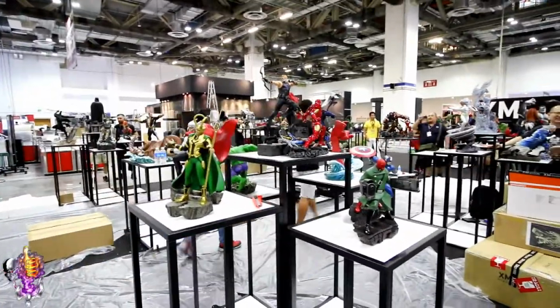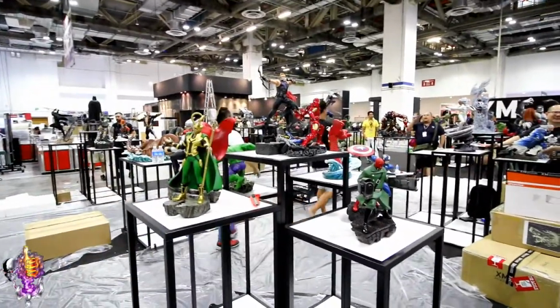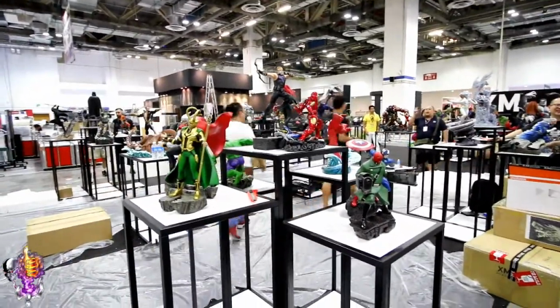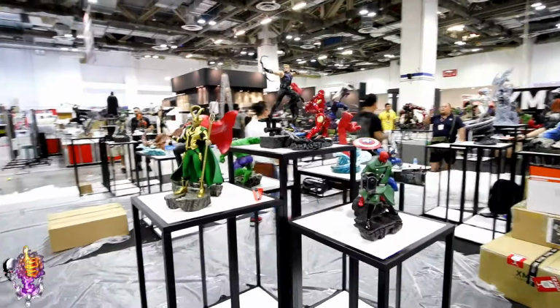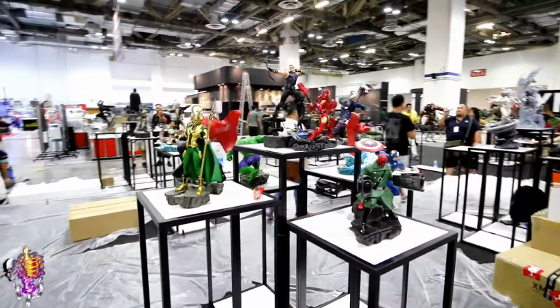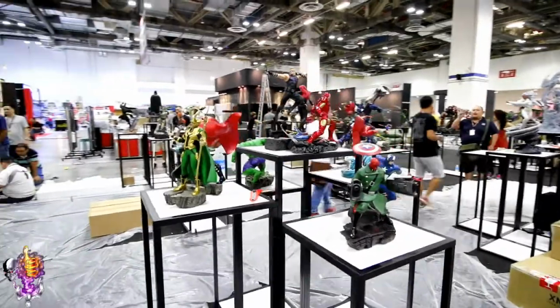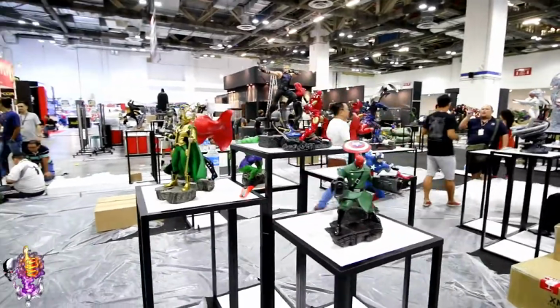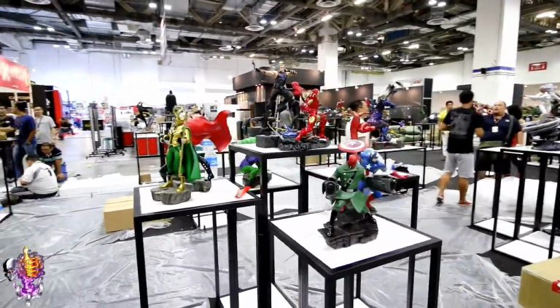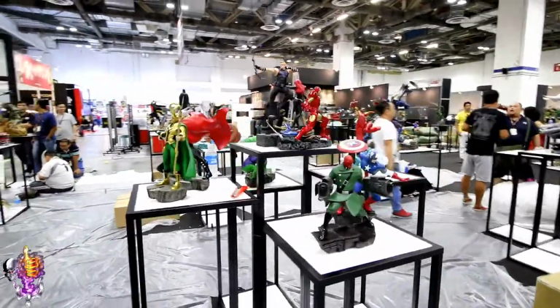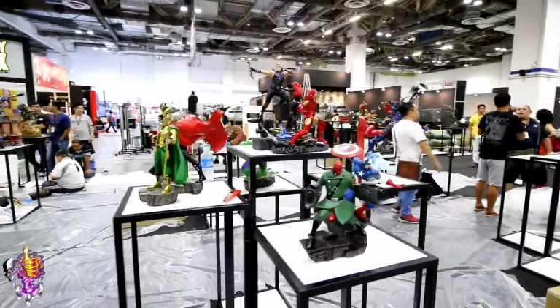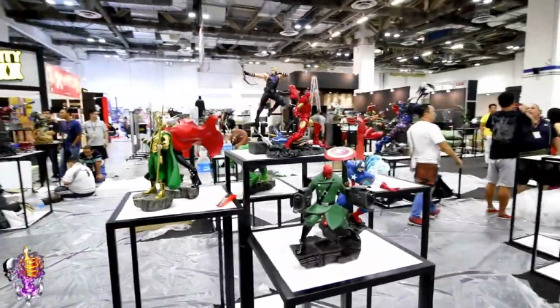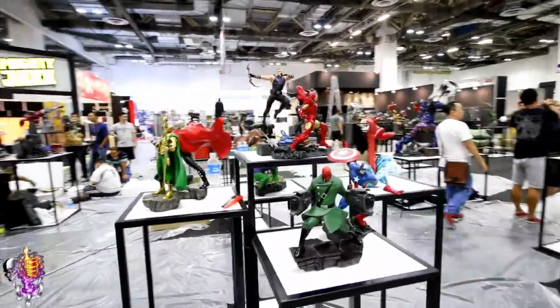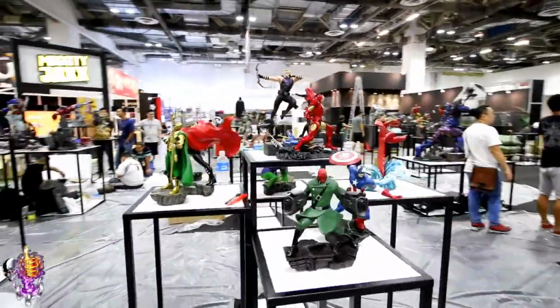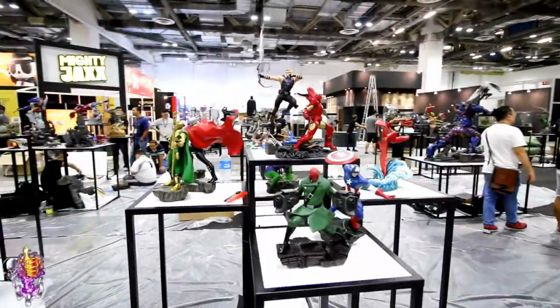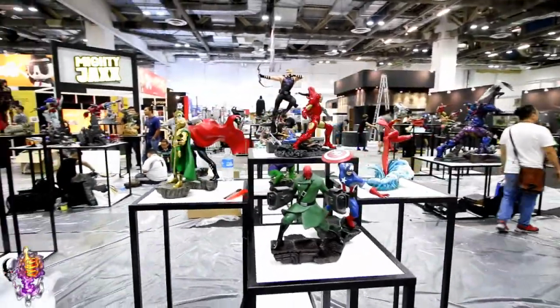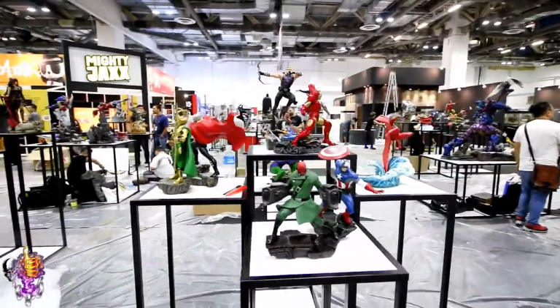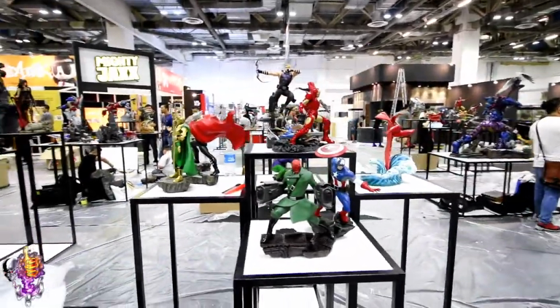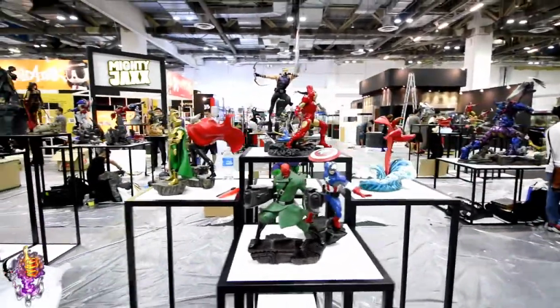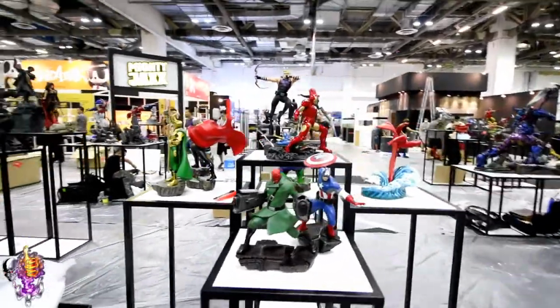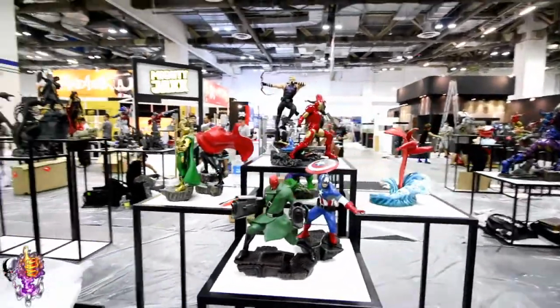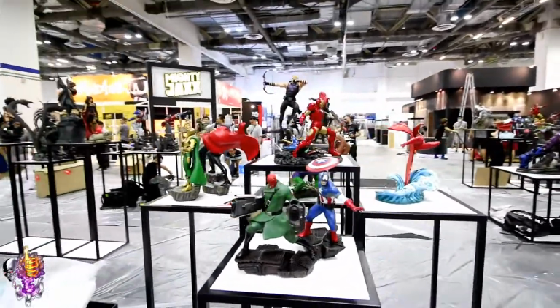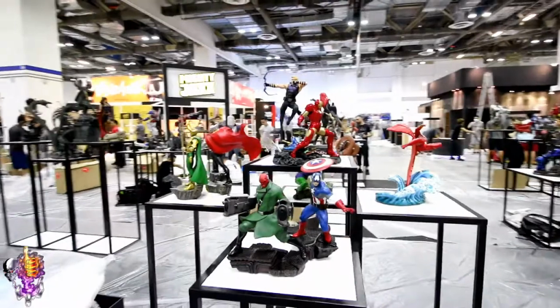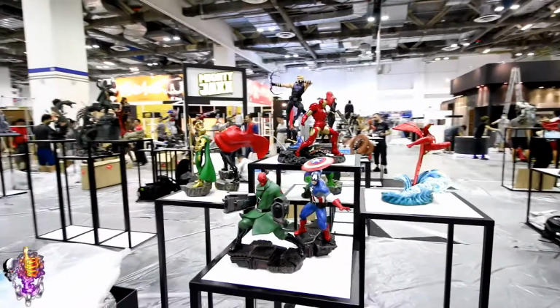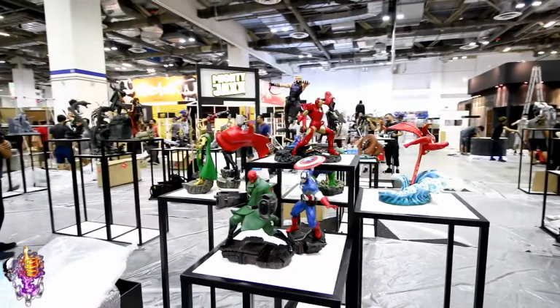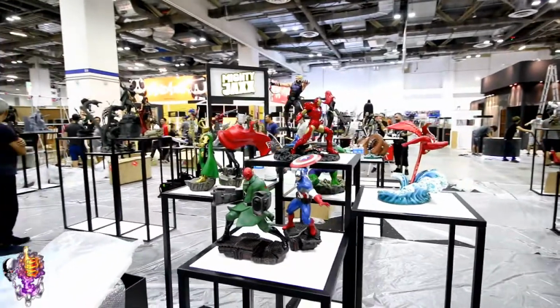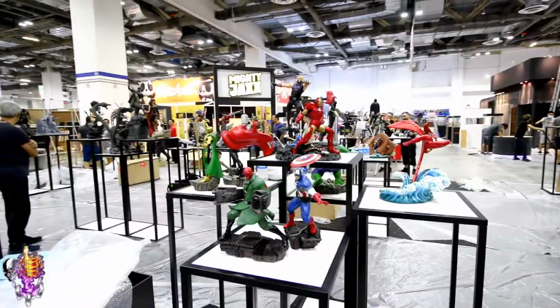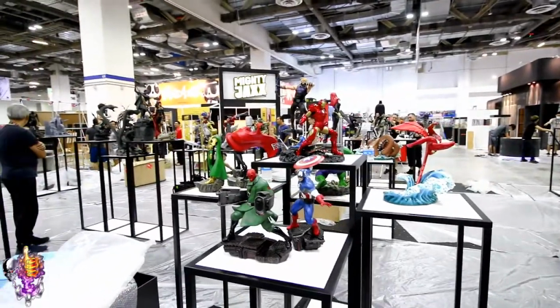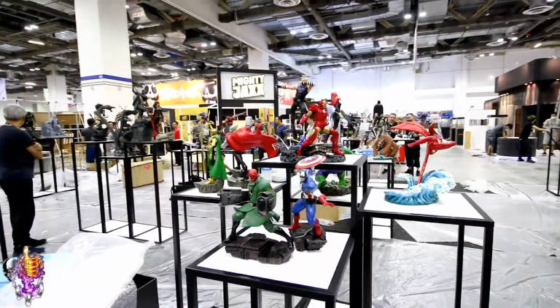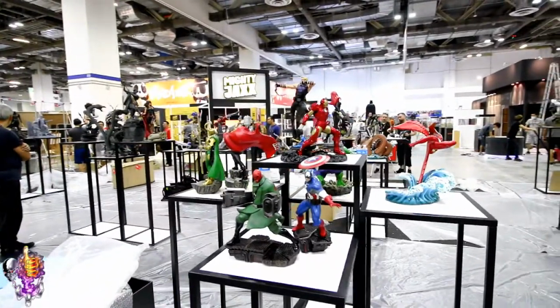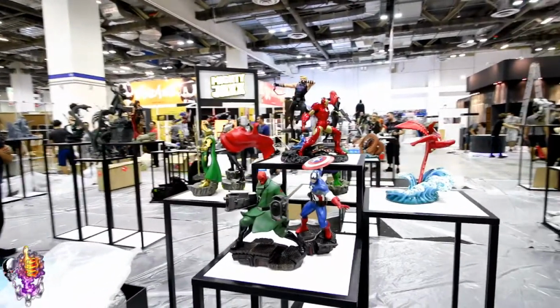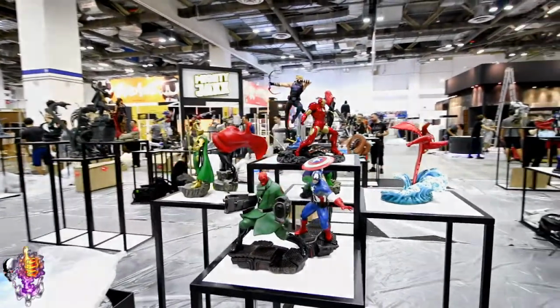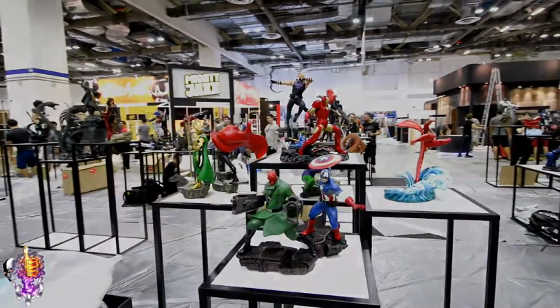This is the 1/6th Avengers Assemble line for me — XM Studios and HMO, the HX Project.